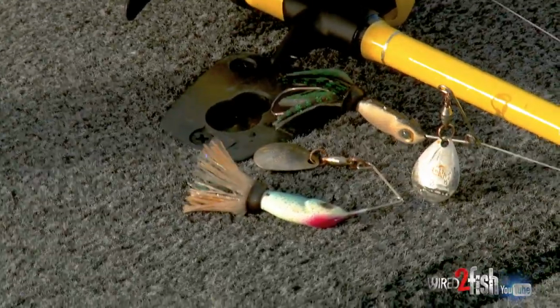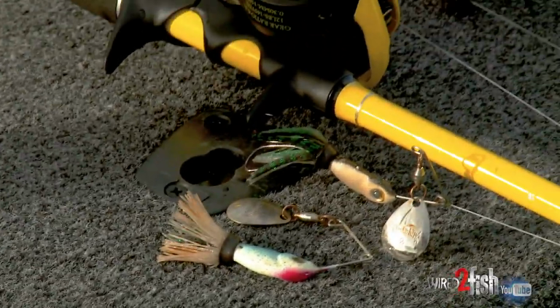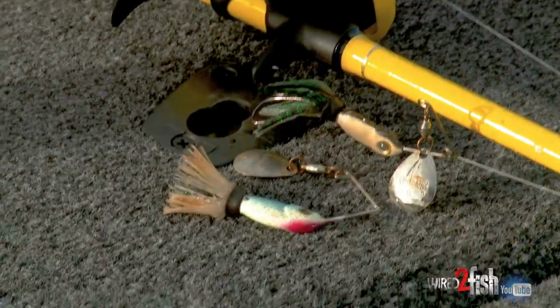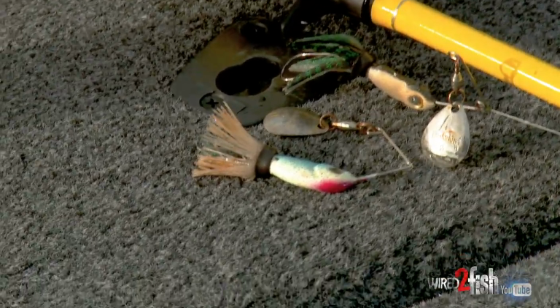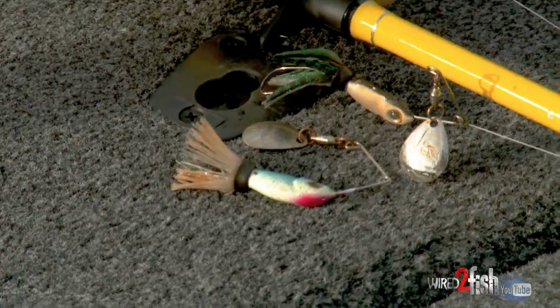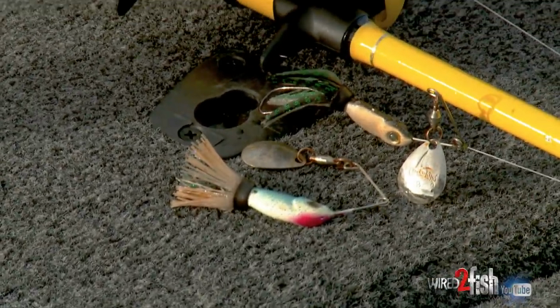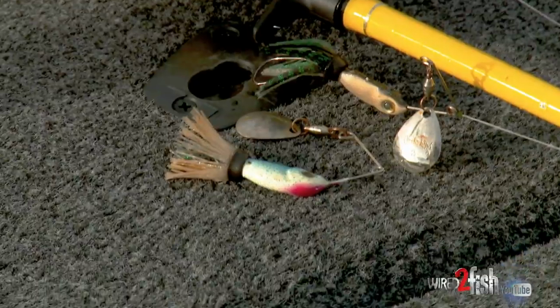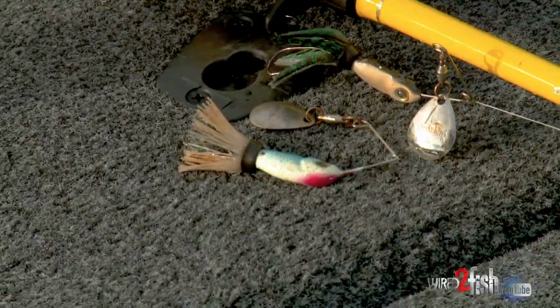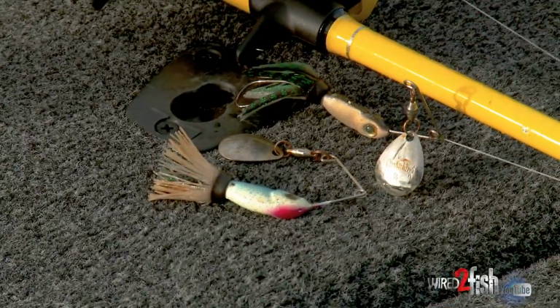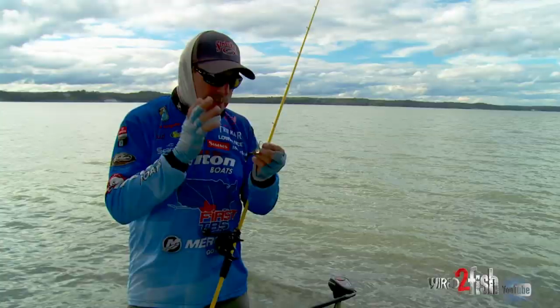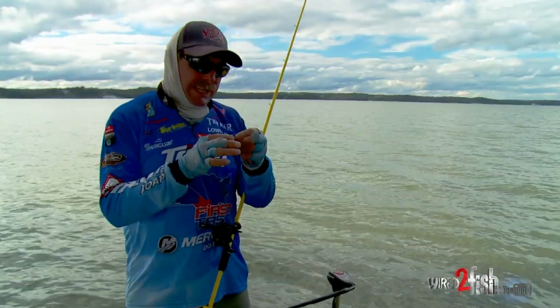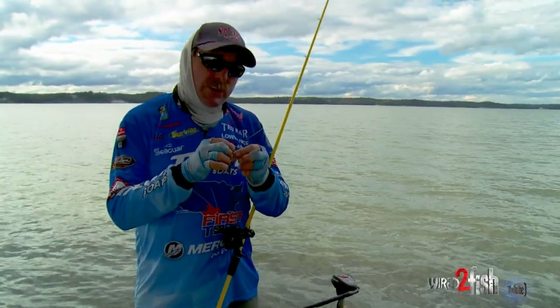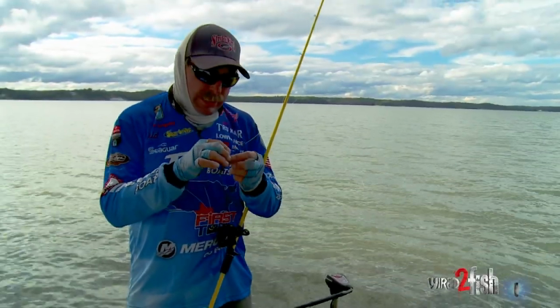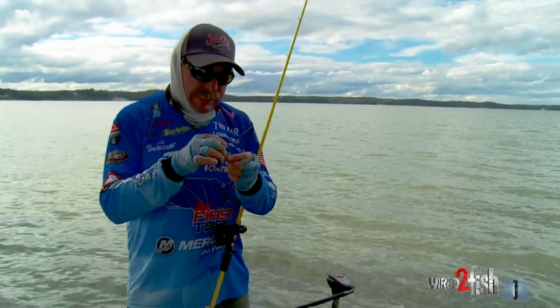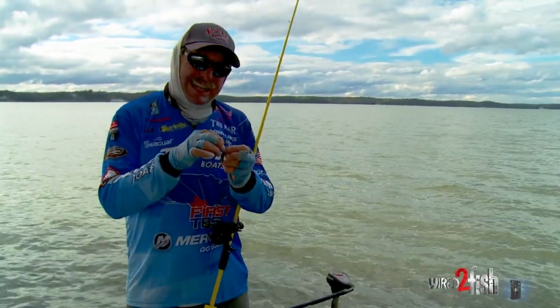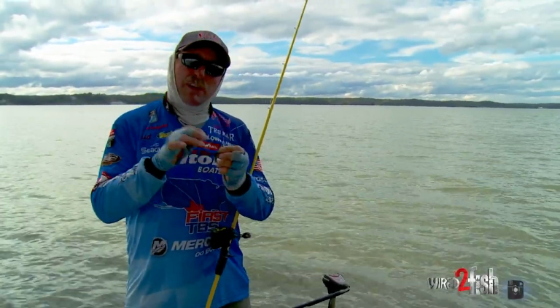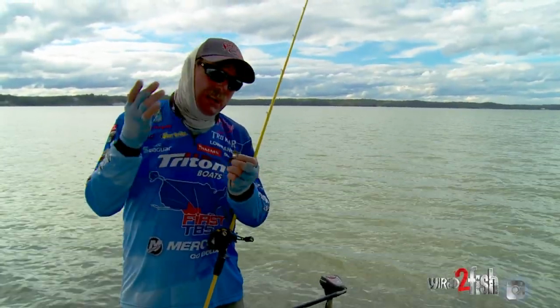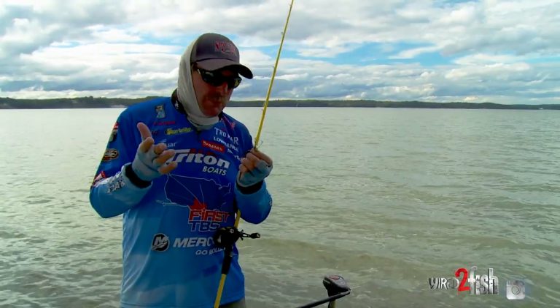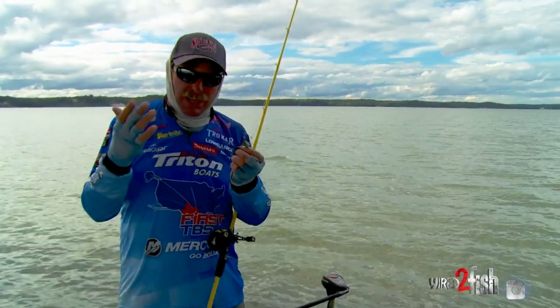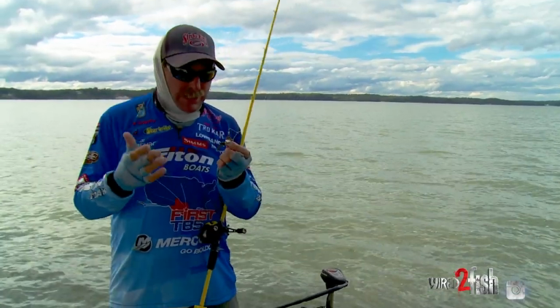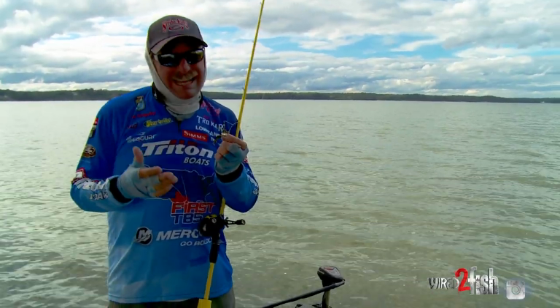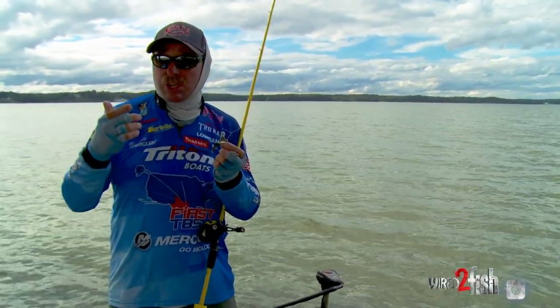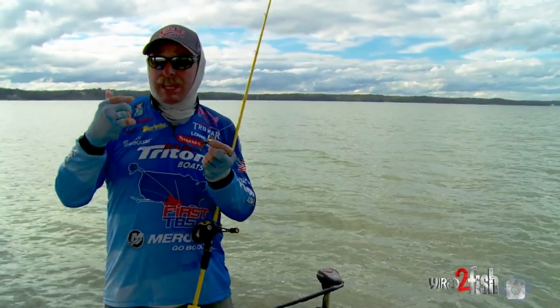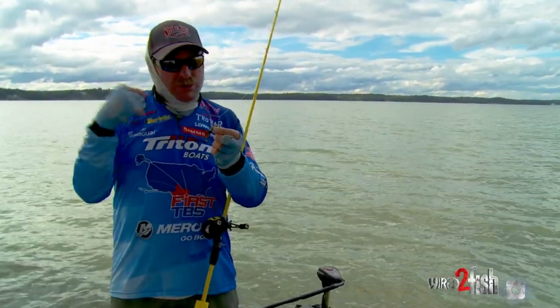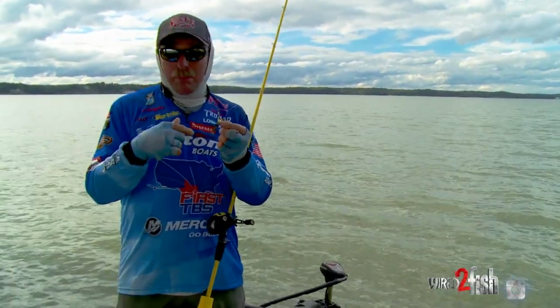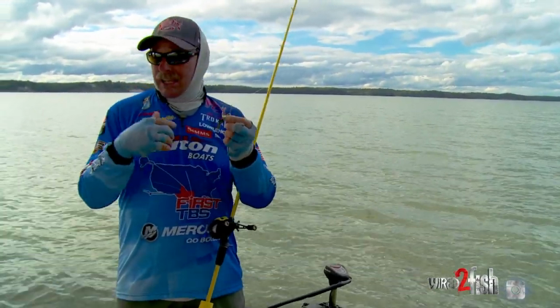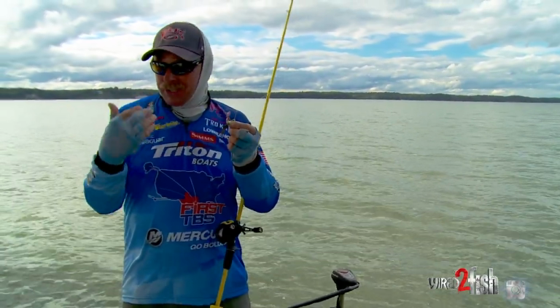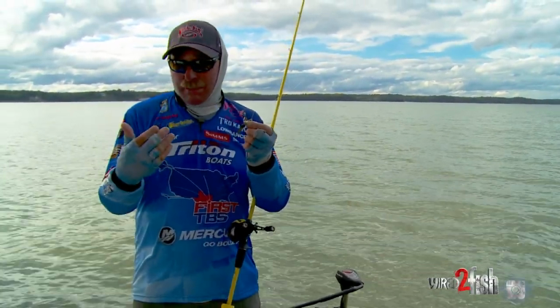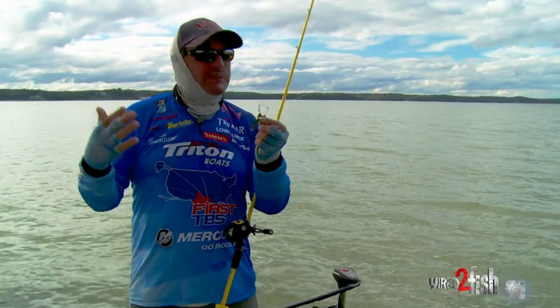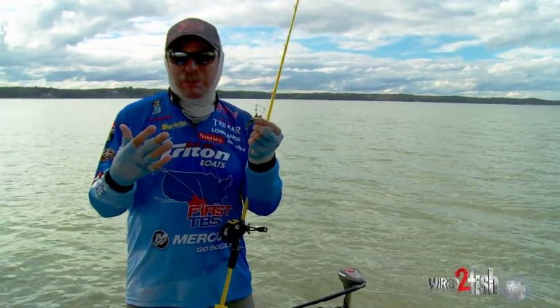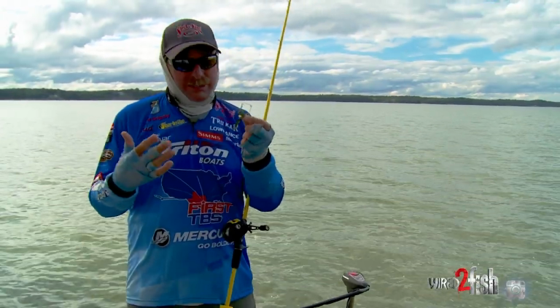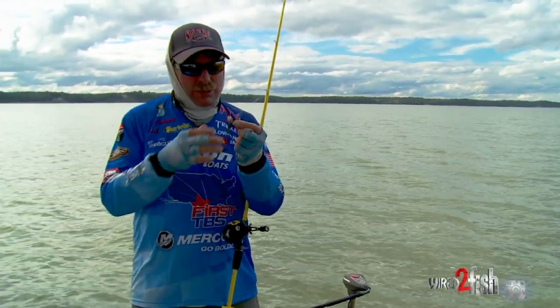A Rocket Shad is not a brand new bait — this bait's been out for a while — but it's very unique and I doubt you'll find too many of your buddies or friends that have it. So when you get on the bite, you're just going to be mashing them and they're going to be struggling to find one.